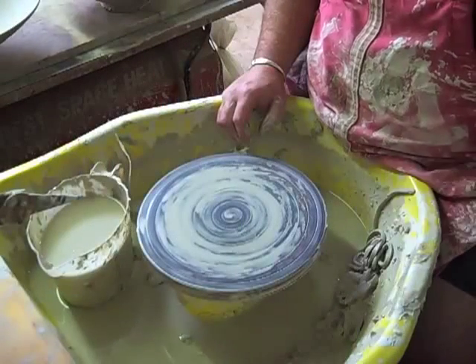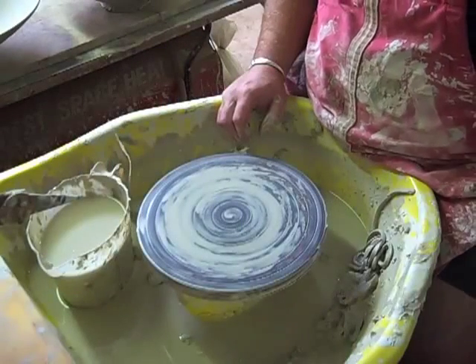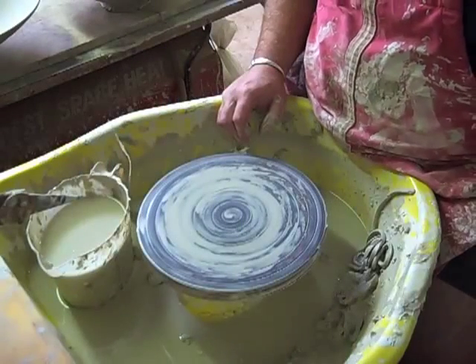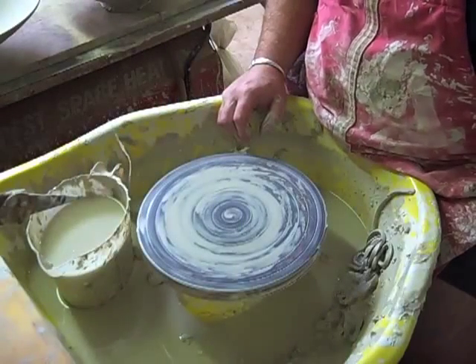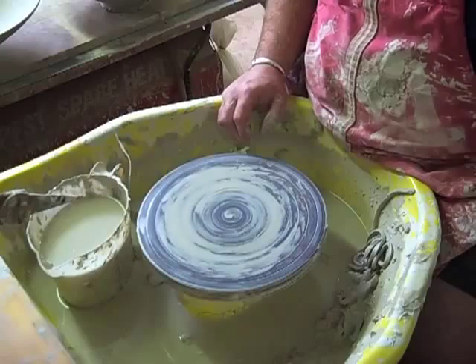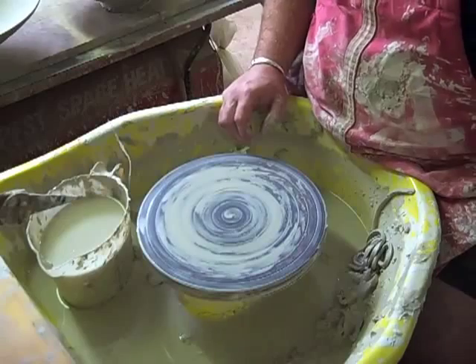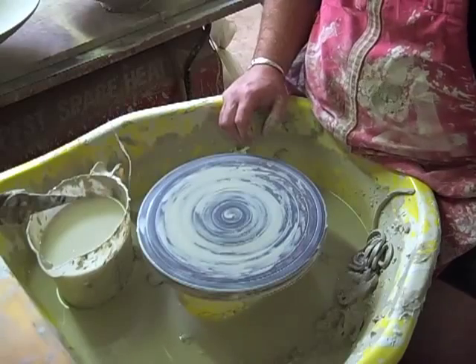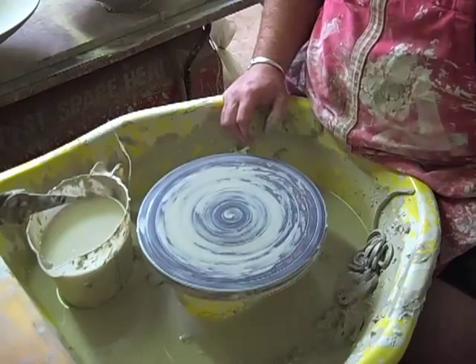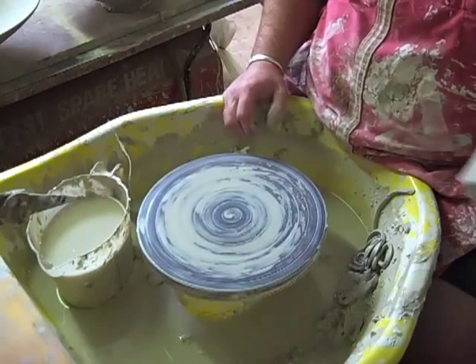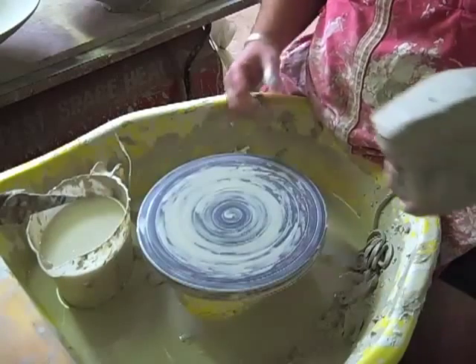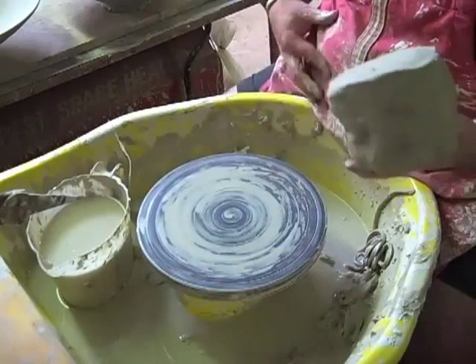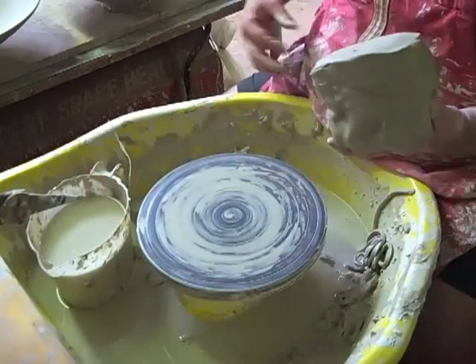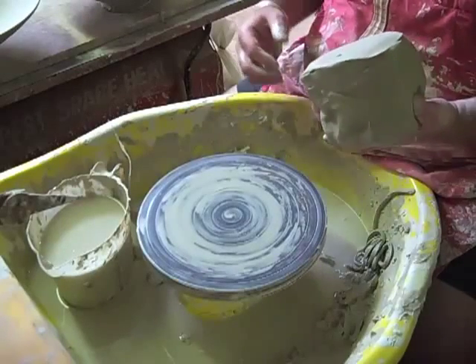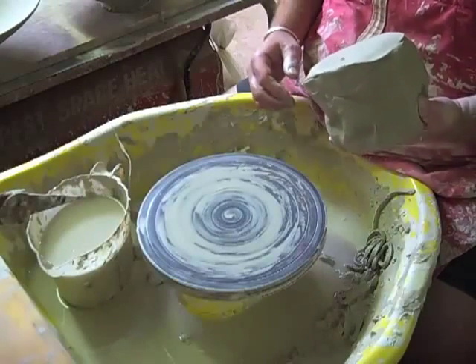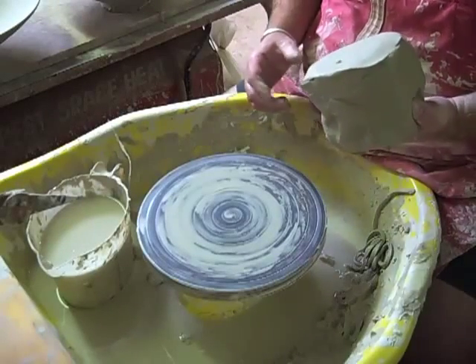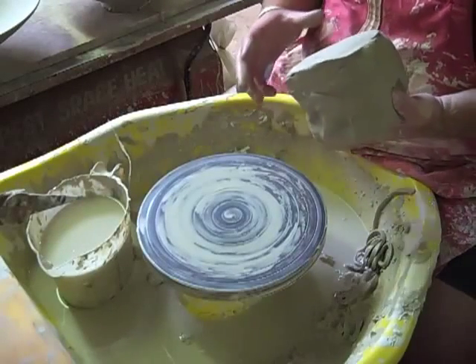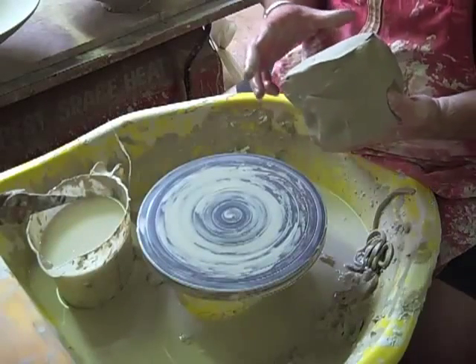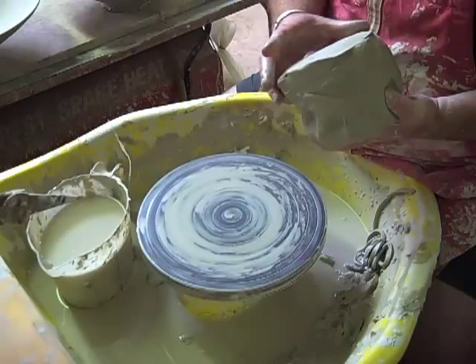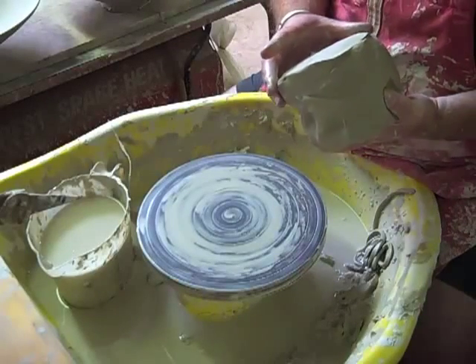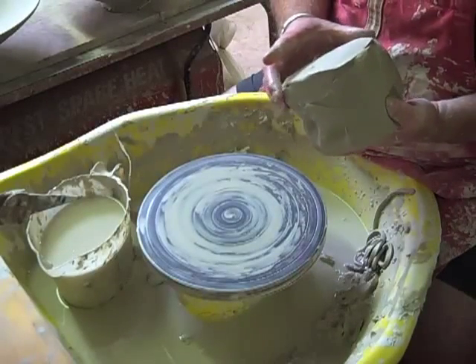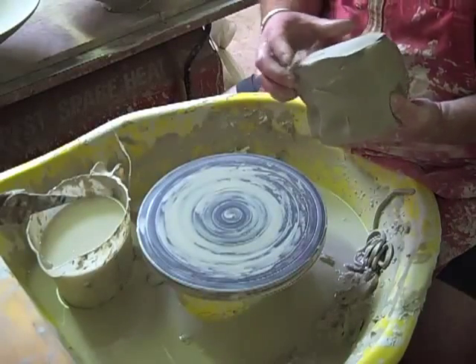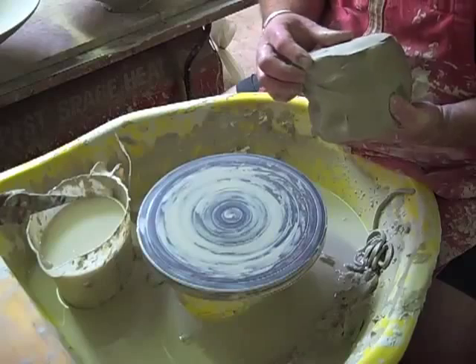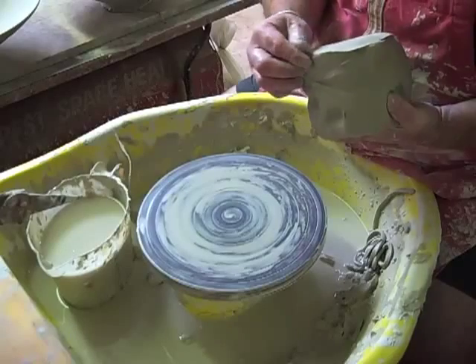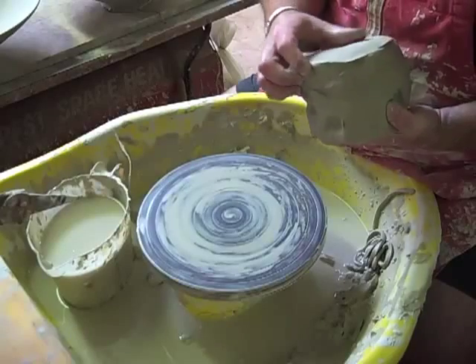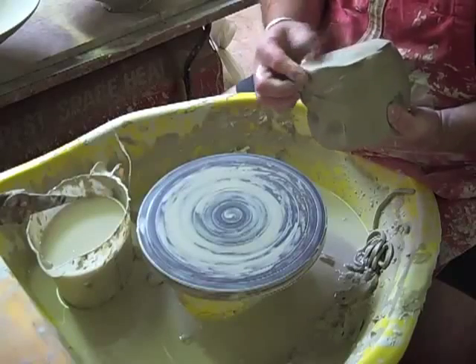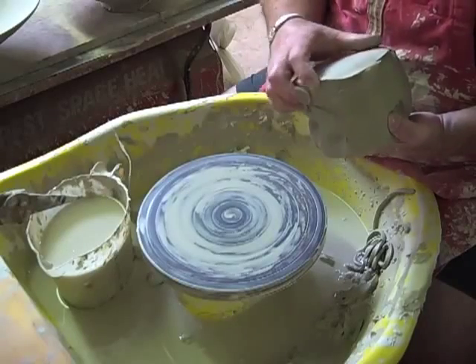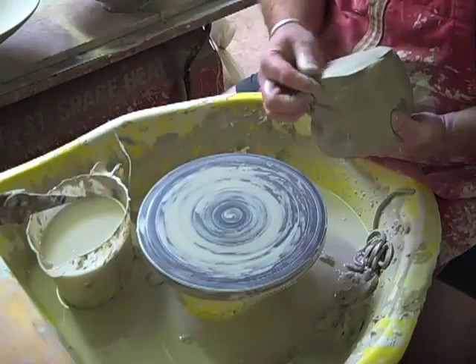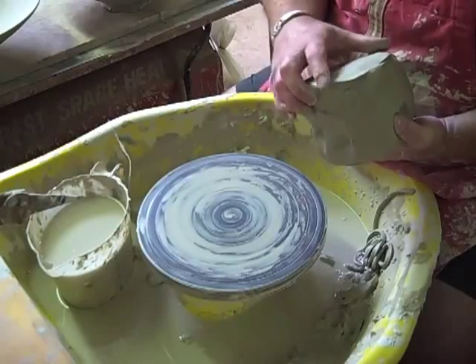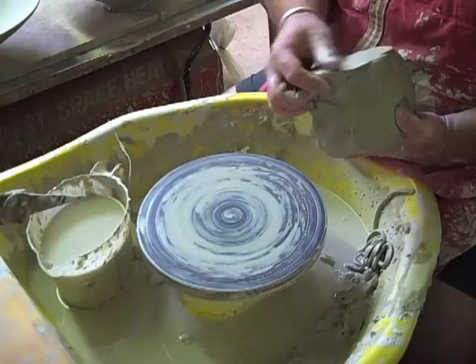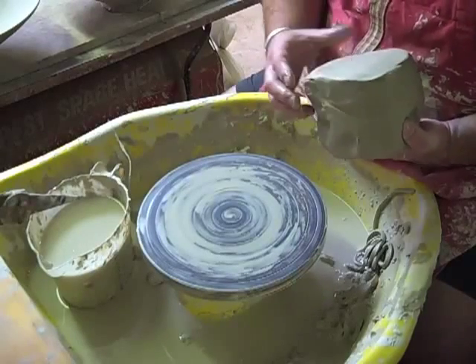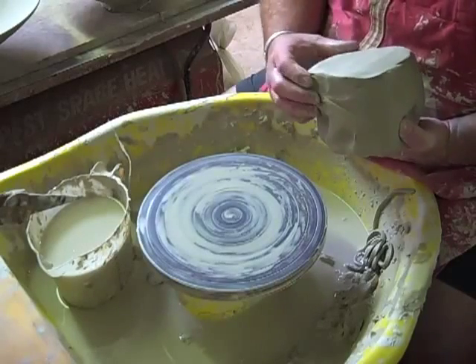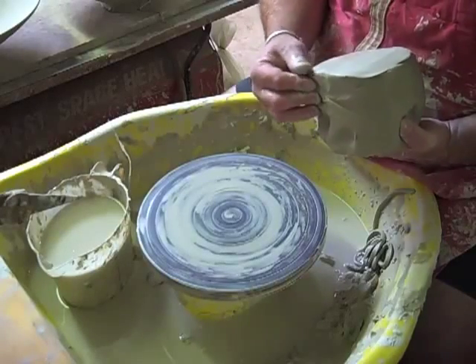I'm going to be making a wide bowl, quite shallow. This is a white stoneware clay called Arctic White from Valentine's.